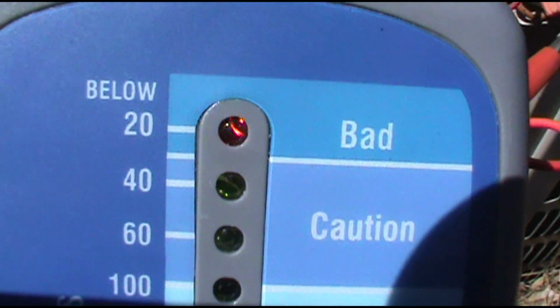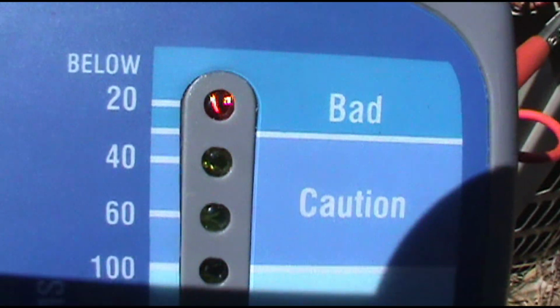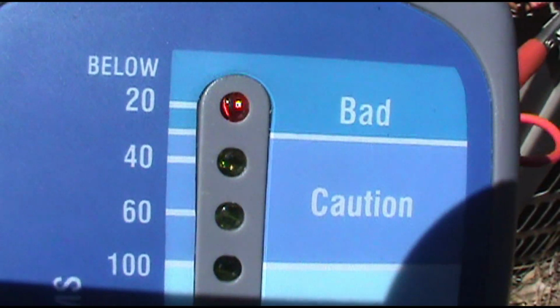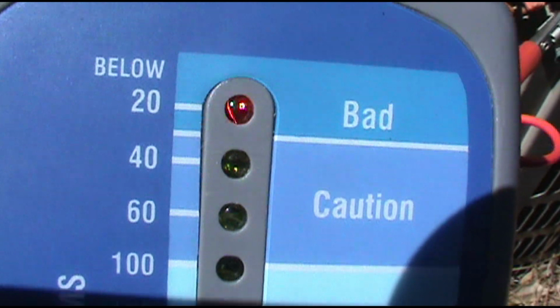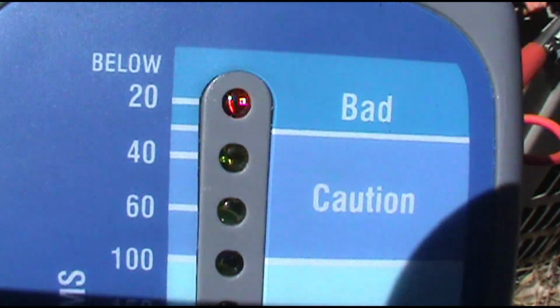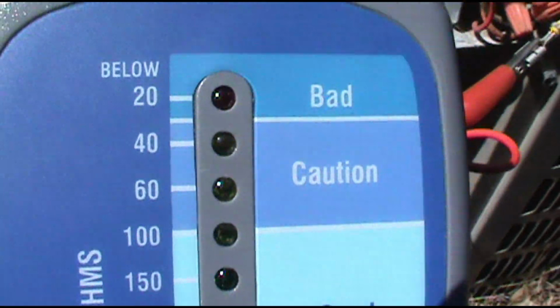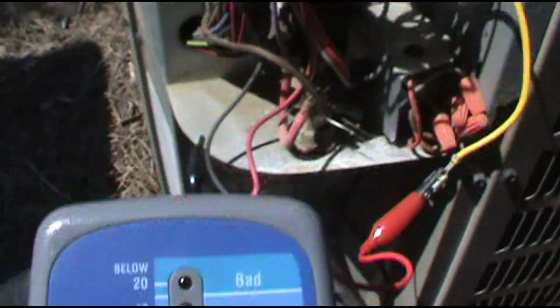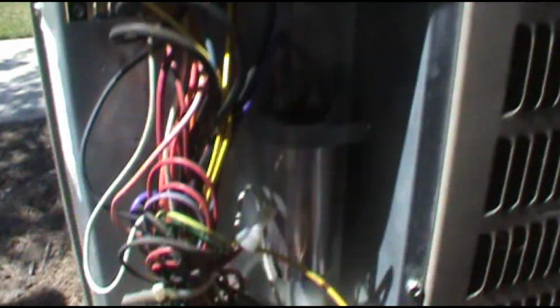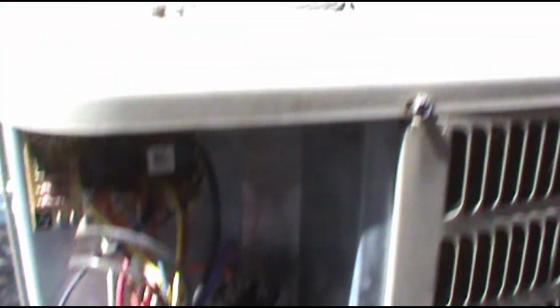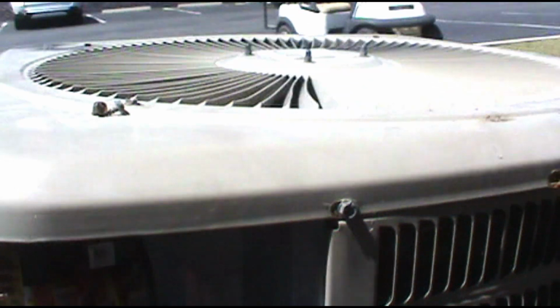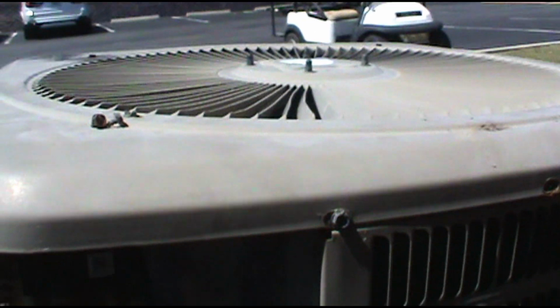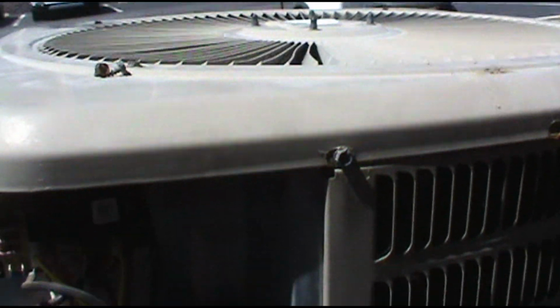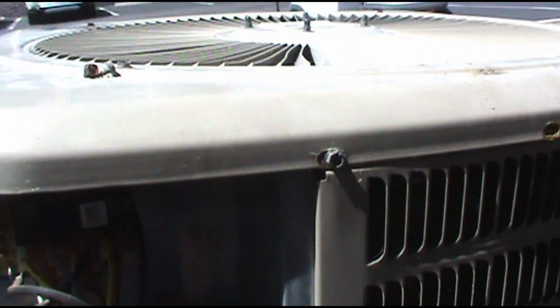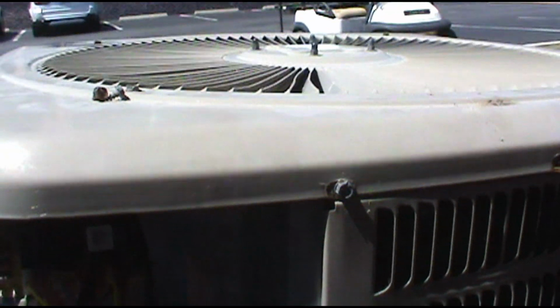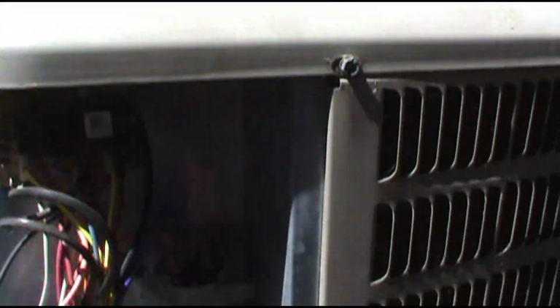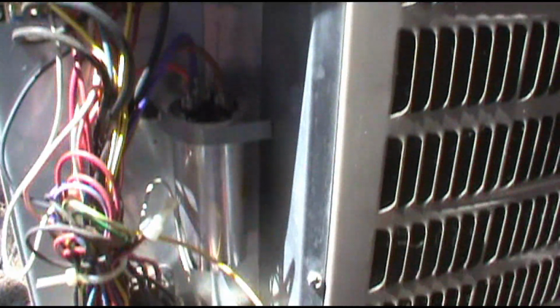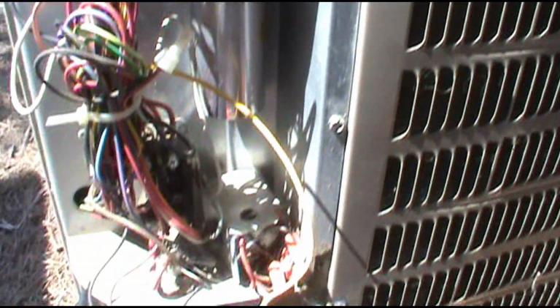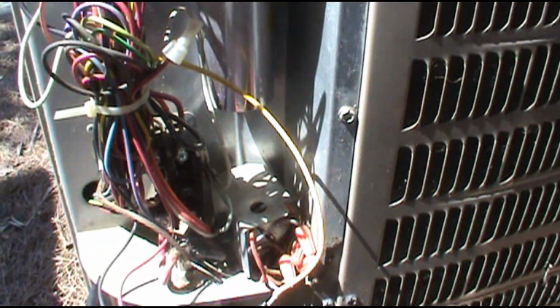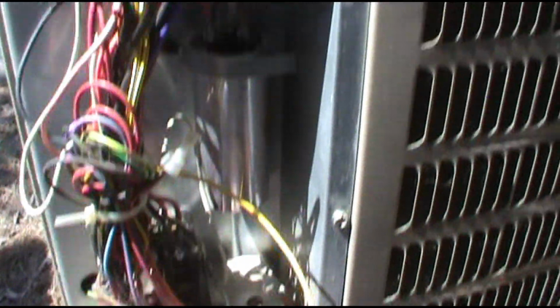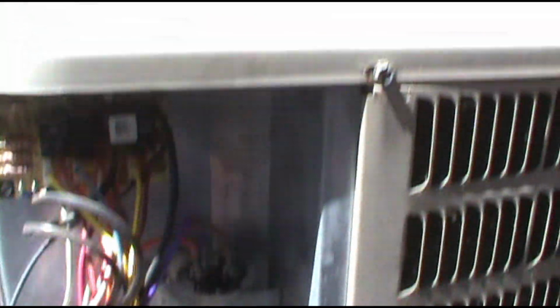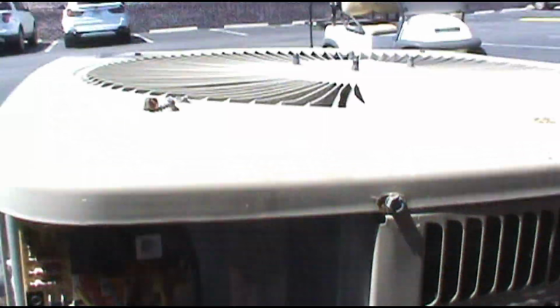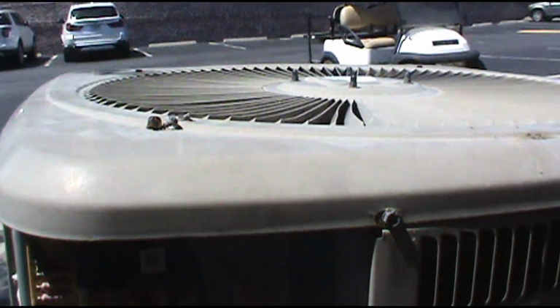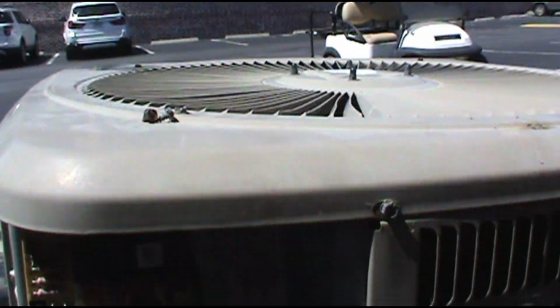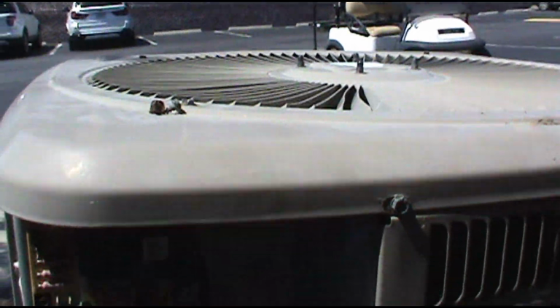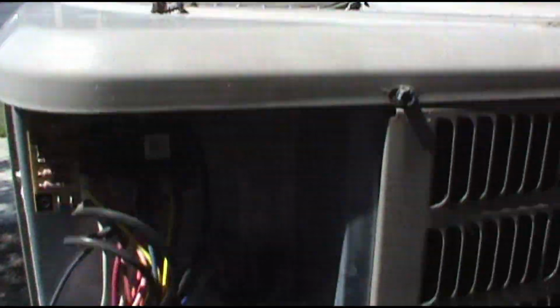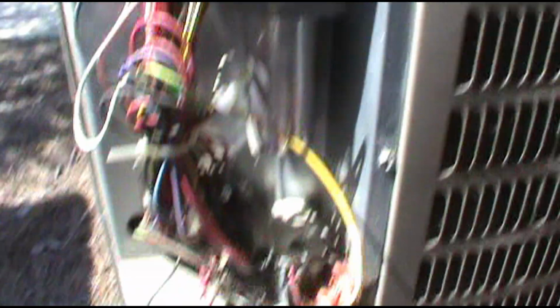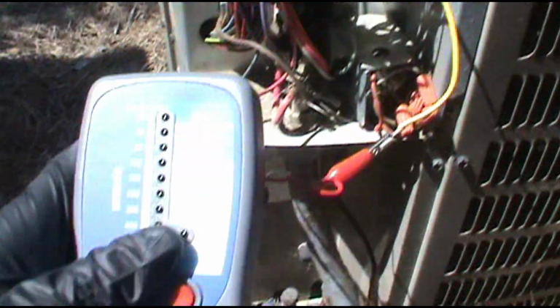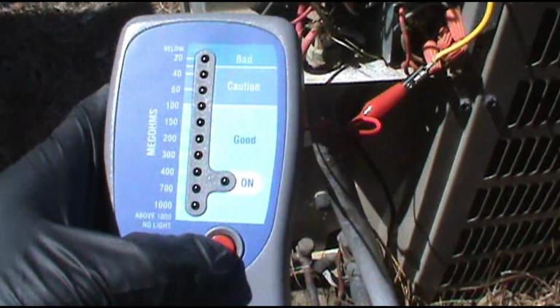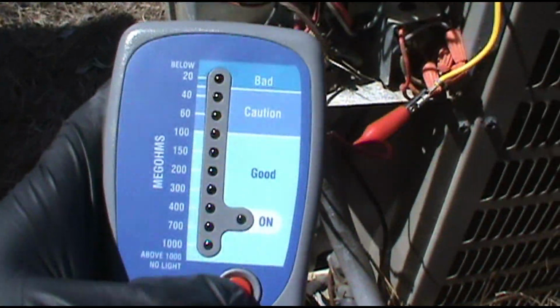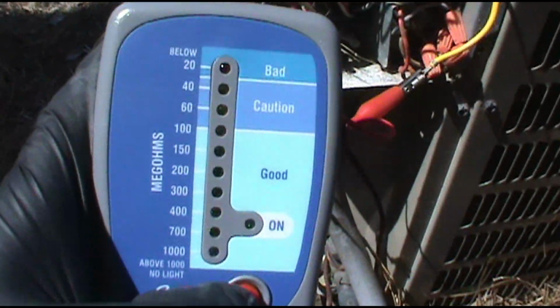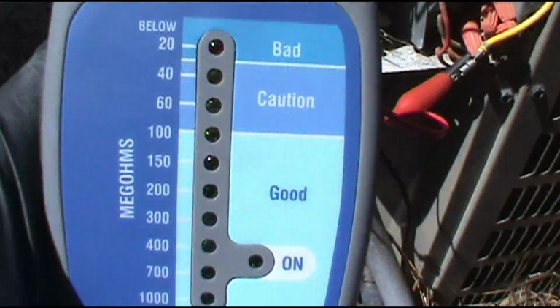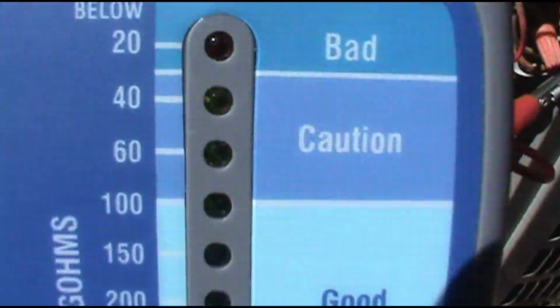What I'm going to do now is pop the top, unplug the compressor, then turn the breaker back on. If it turns back on, I know that's the culprit — which I'm pretty sure it is.